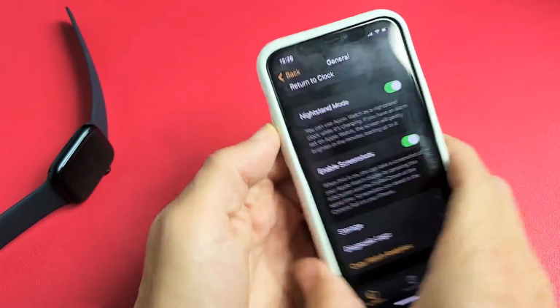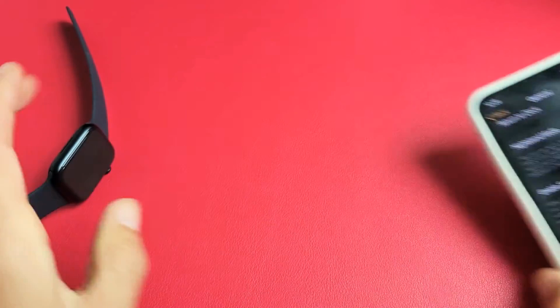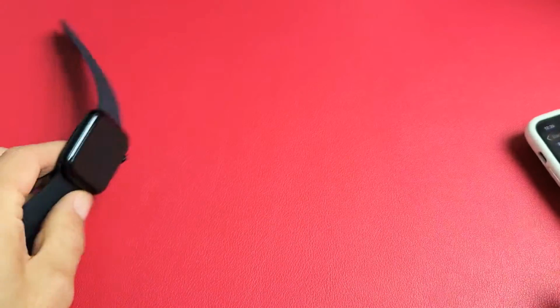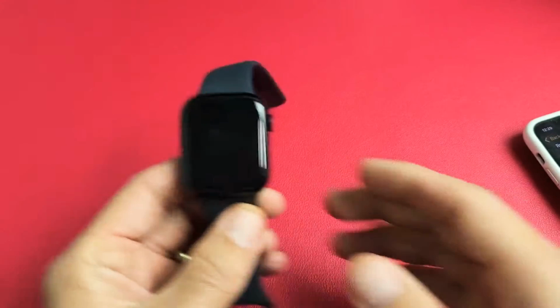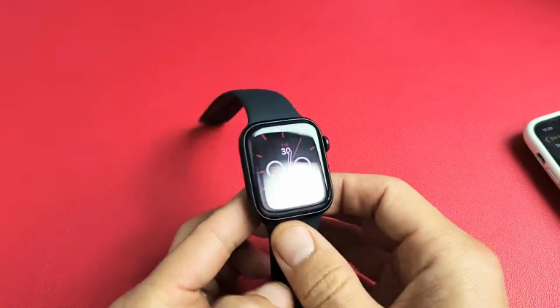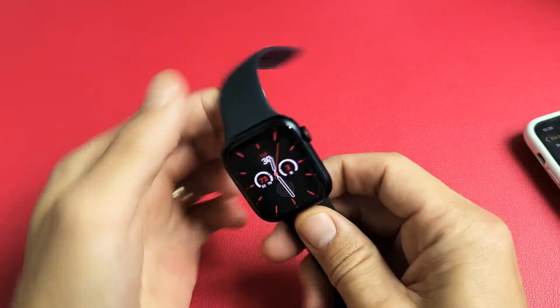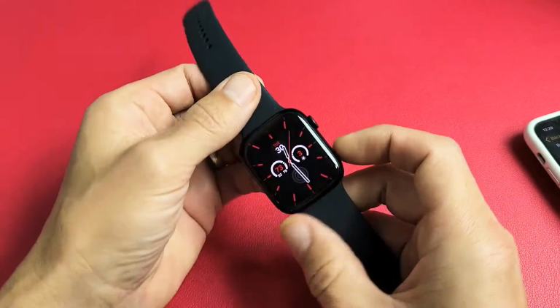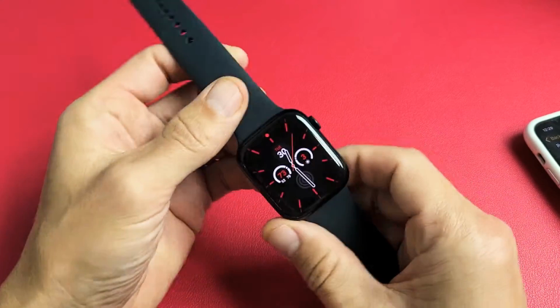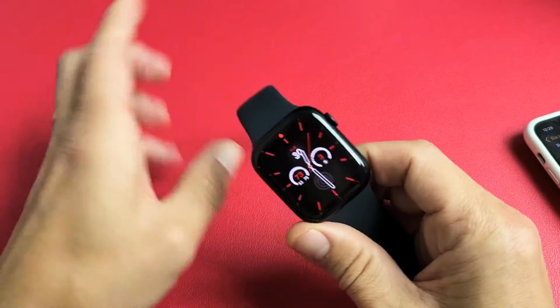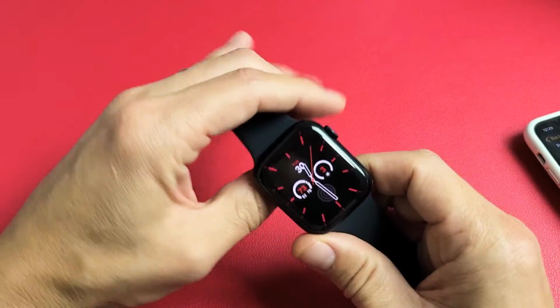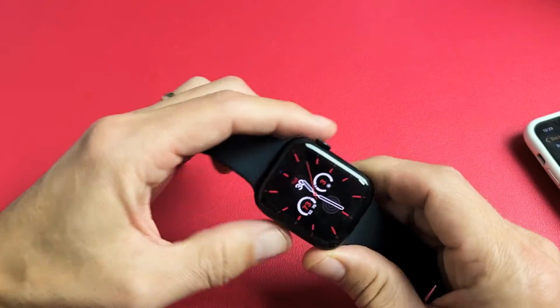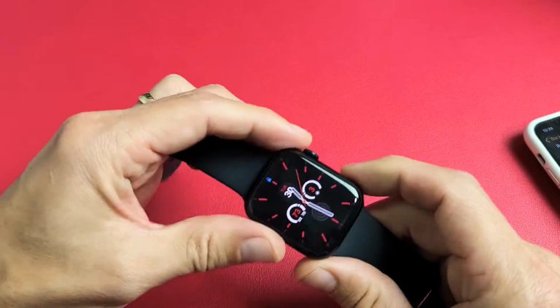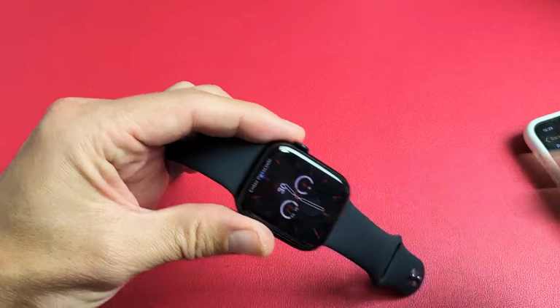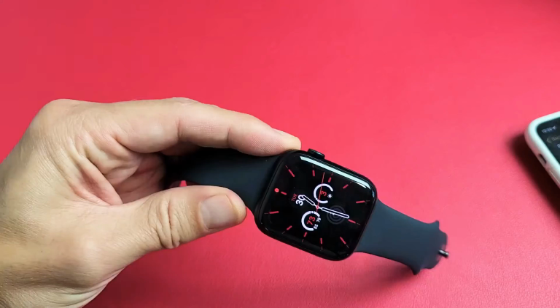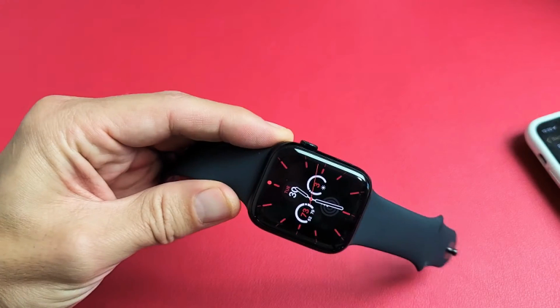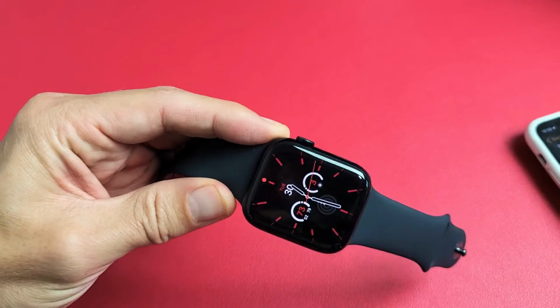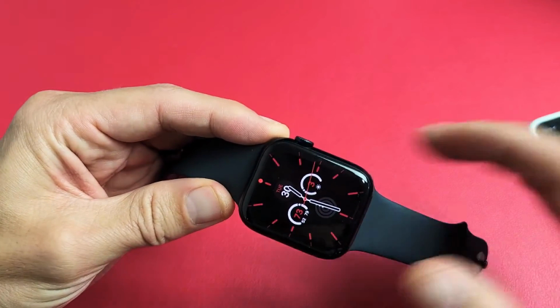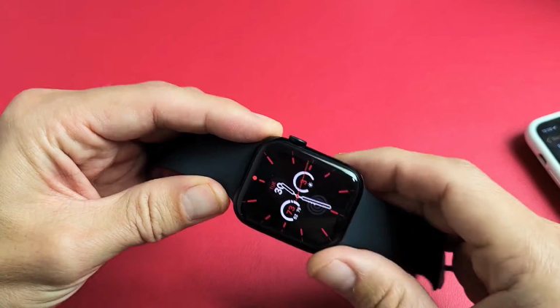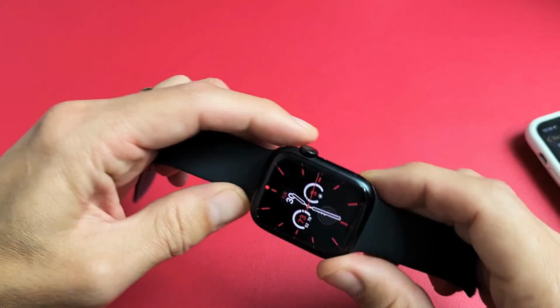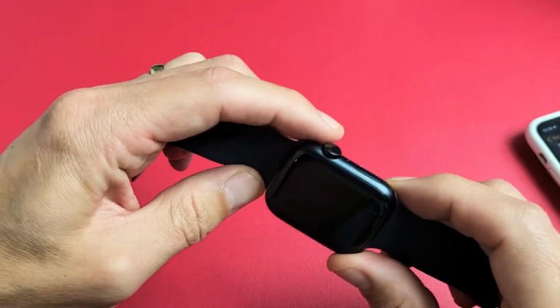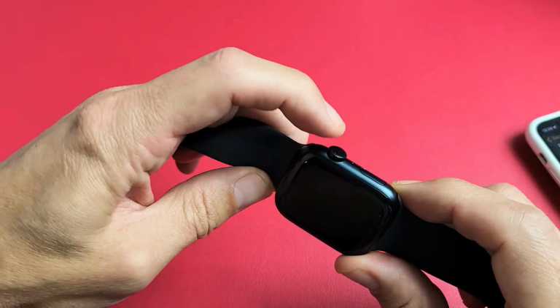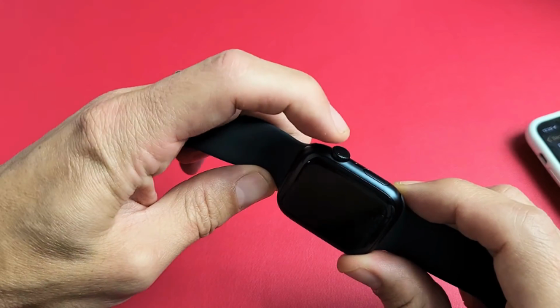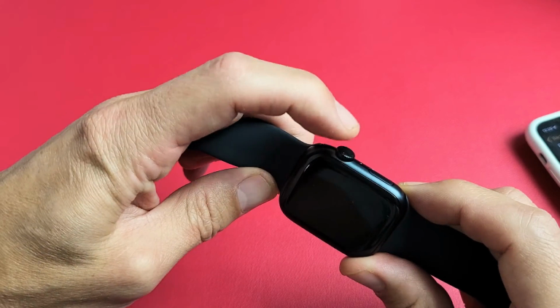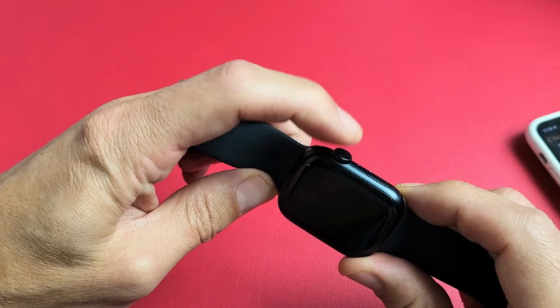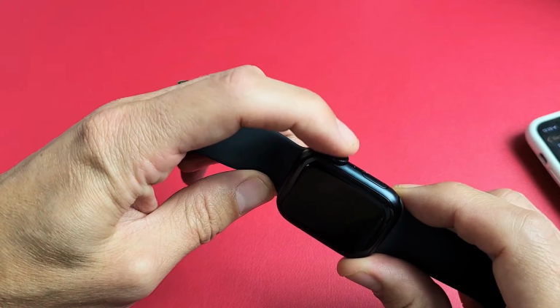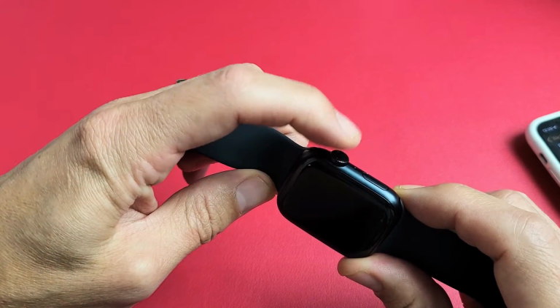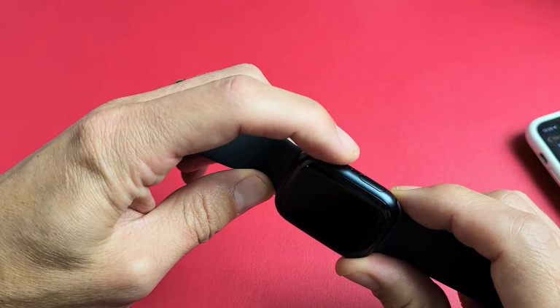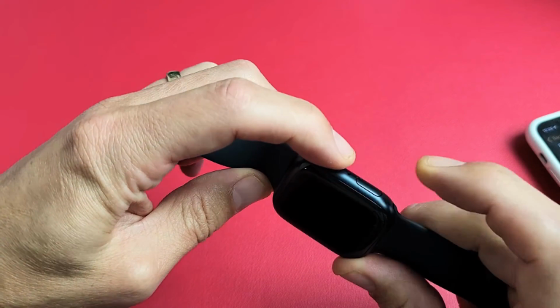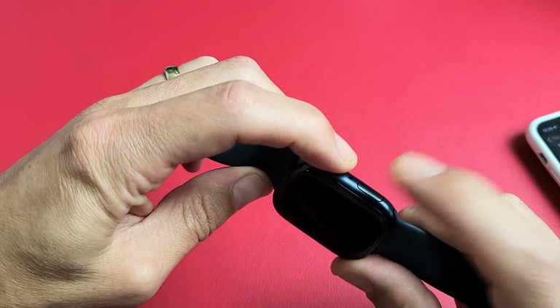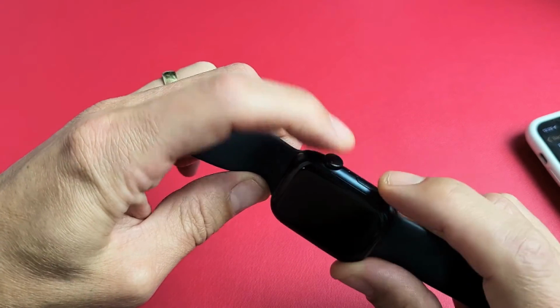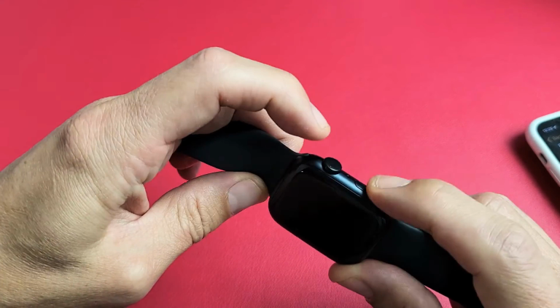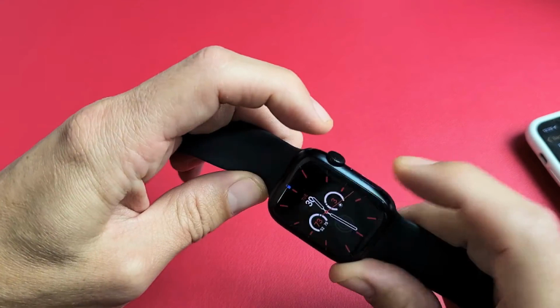Okay, so it's enabled. All you have to do is press two buttons — the crown and the side button.